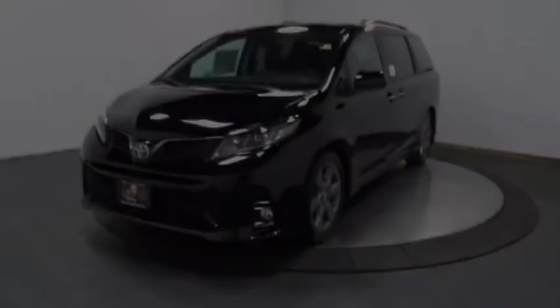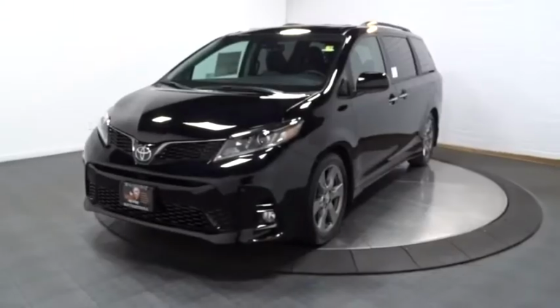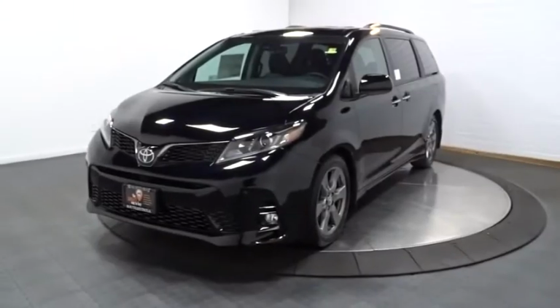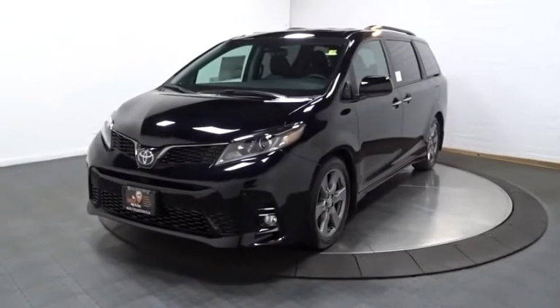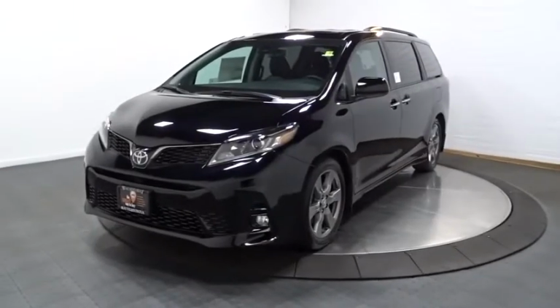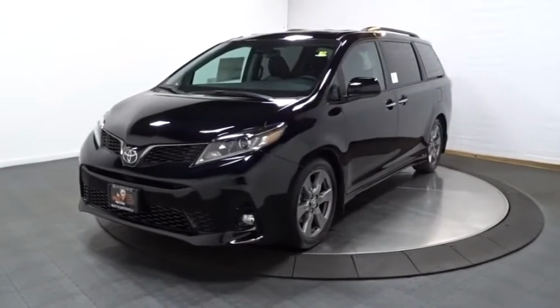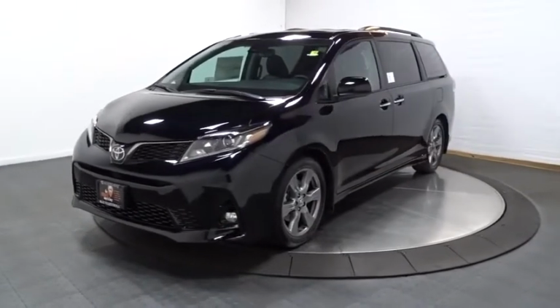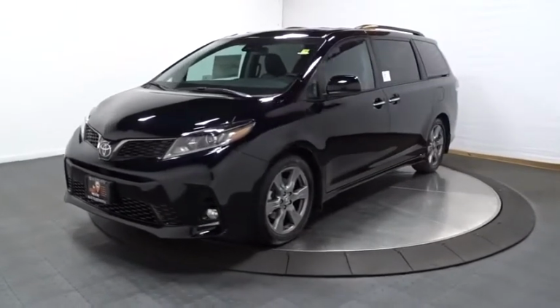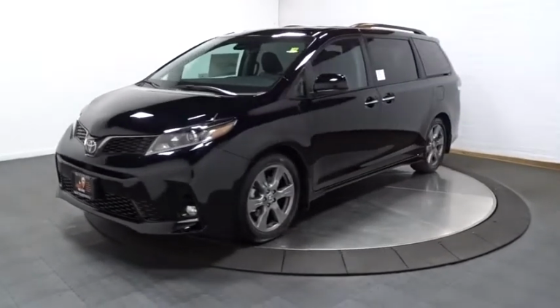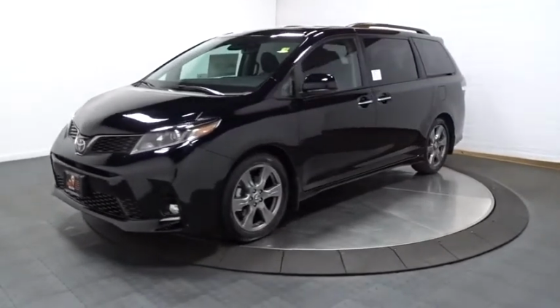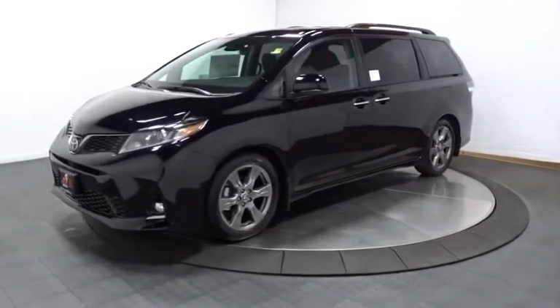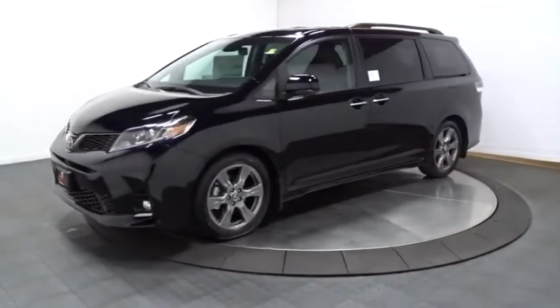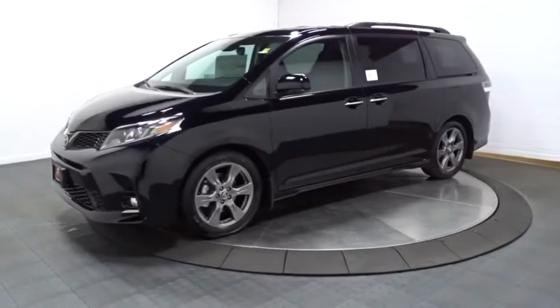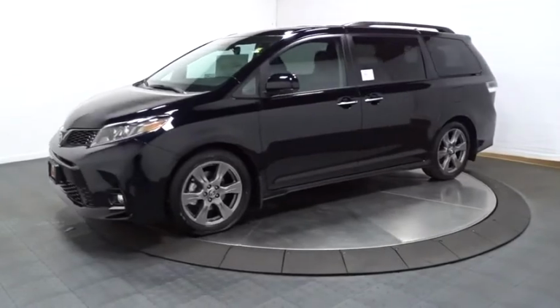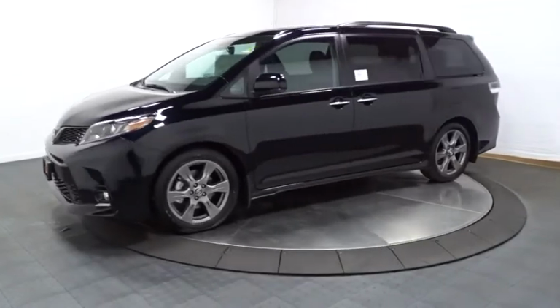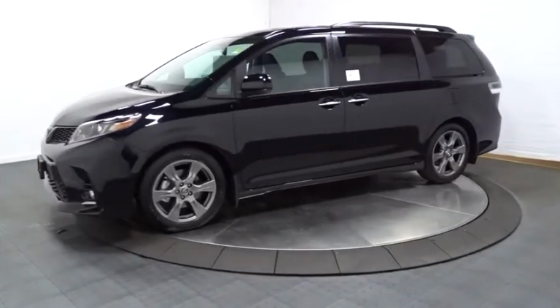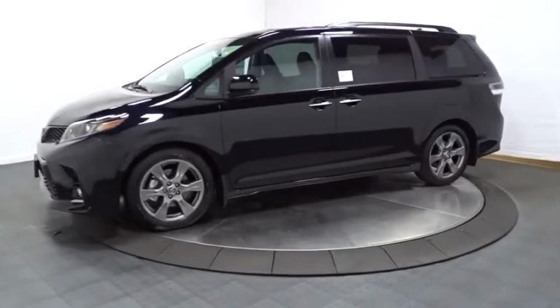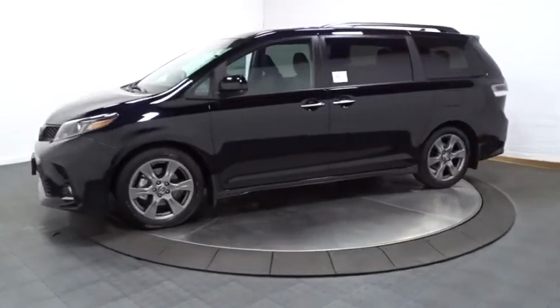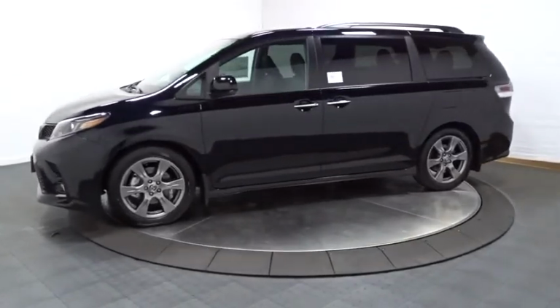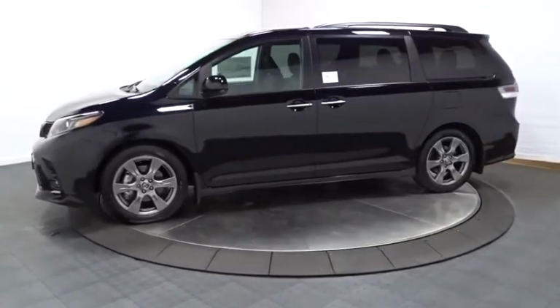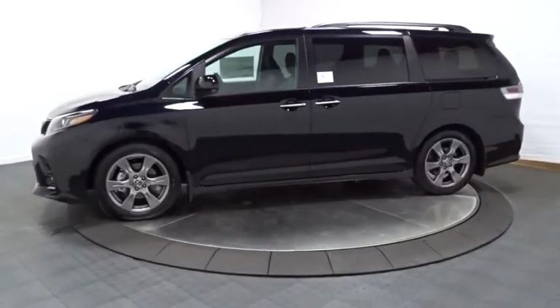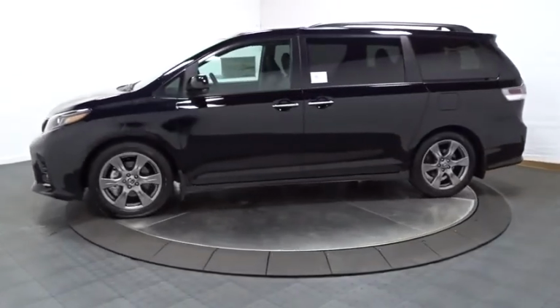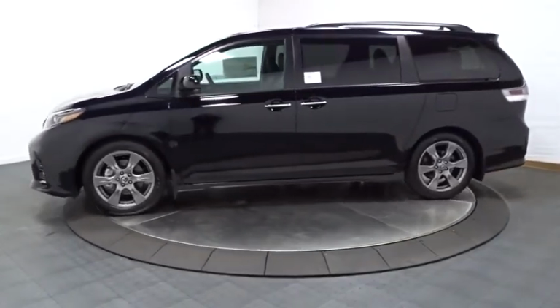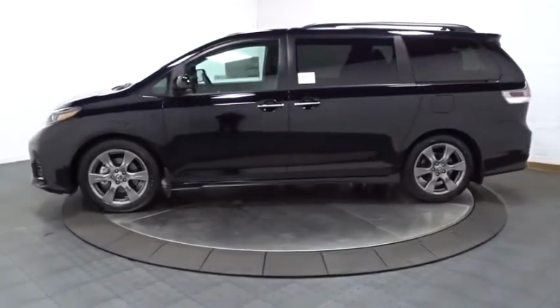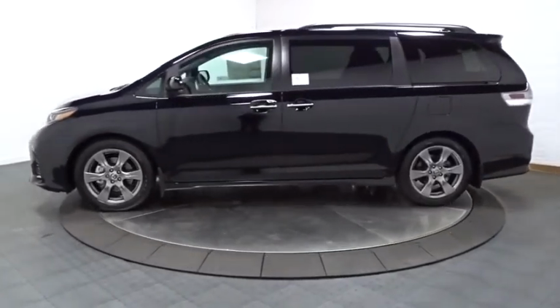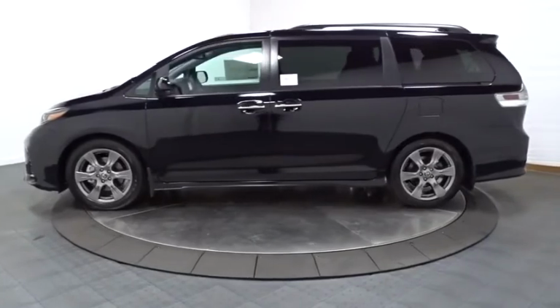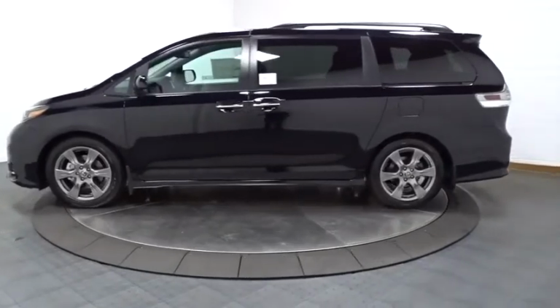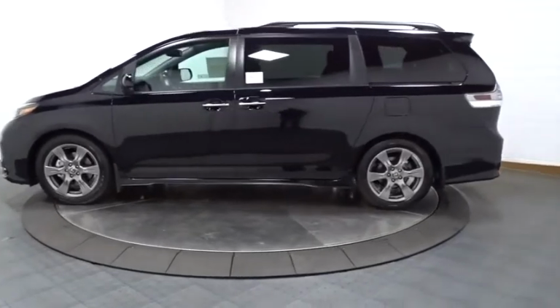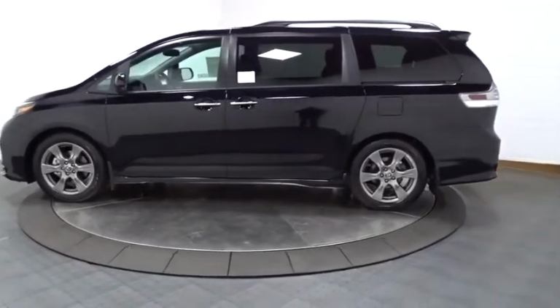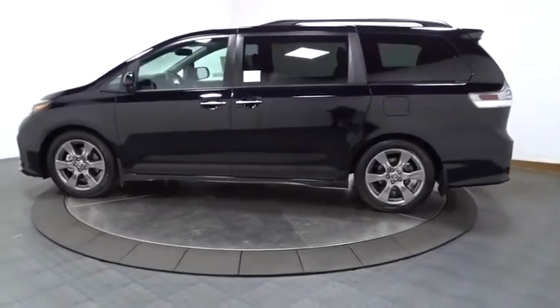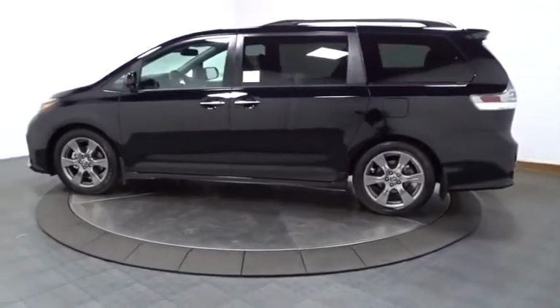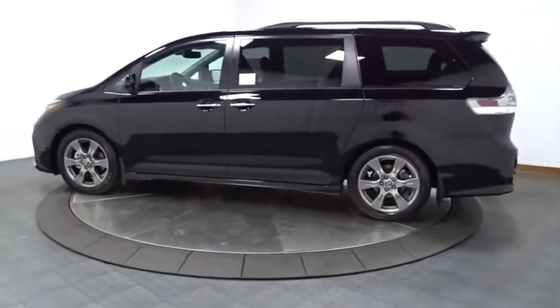2019 Toyota Sienna. Sienna offers excellent overall quality and long-term dependability, making it a hassle-free vehicle to drive day in and day out while contributing to peace of mind on long road trips.